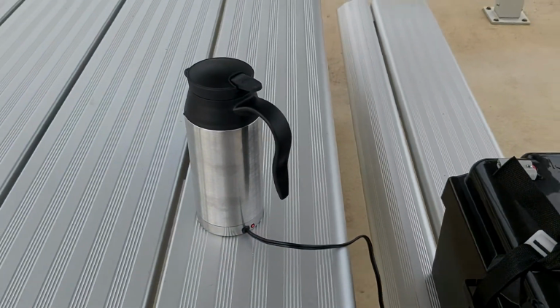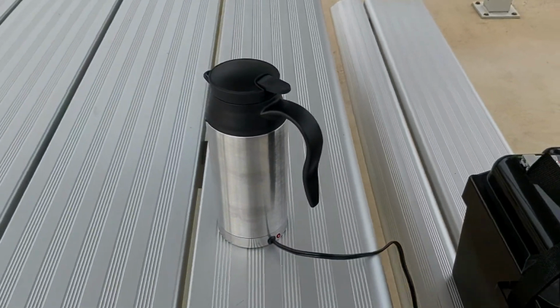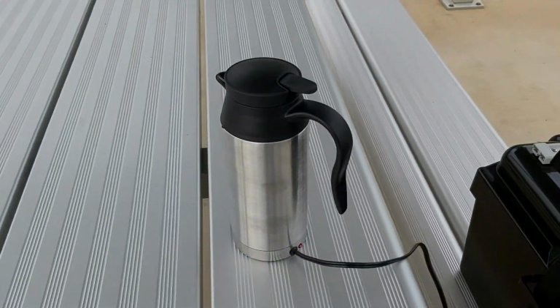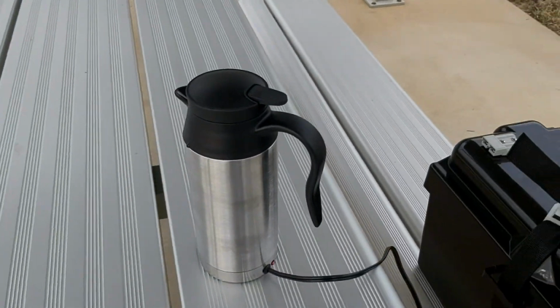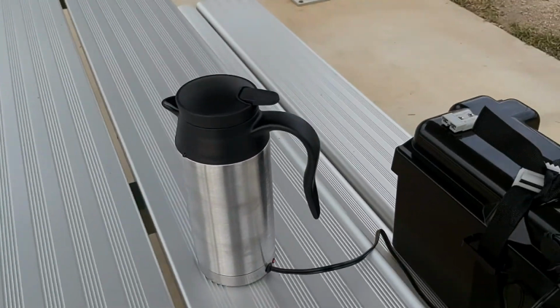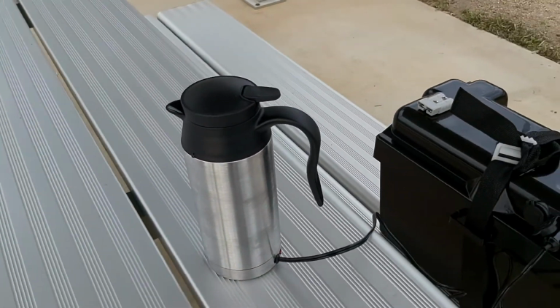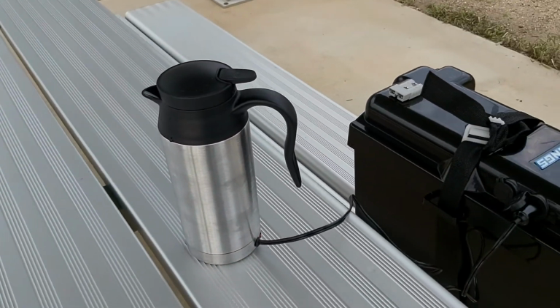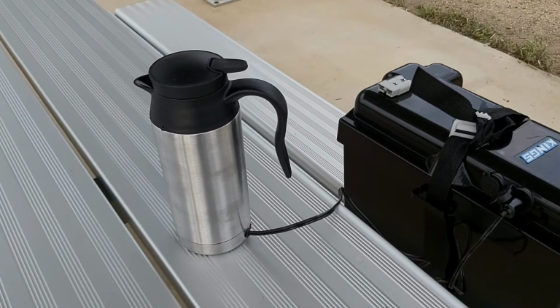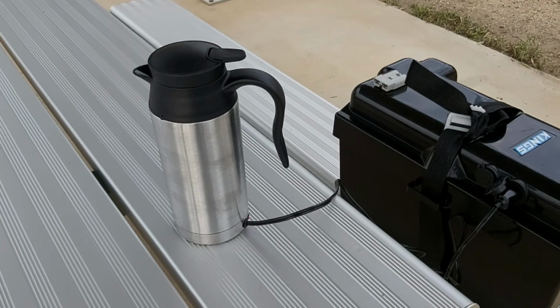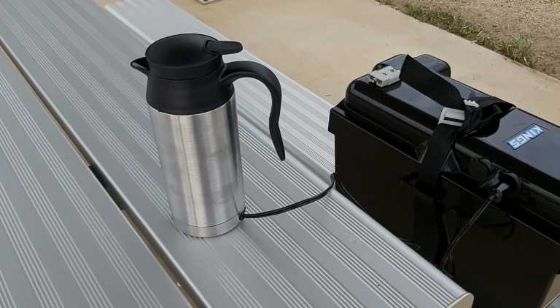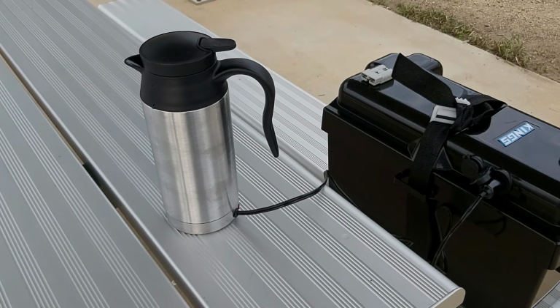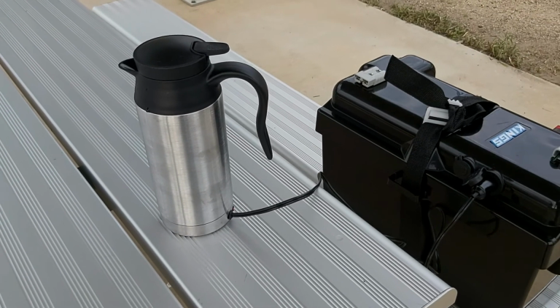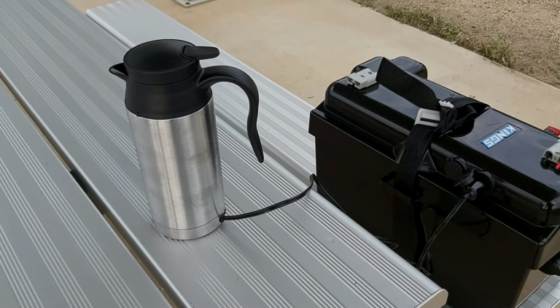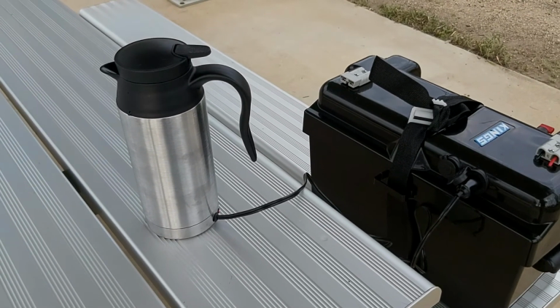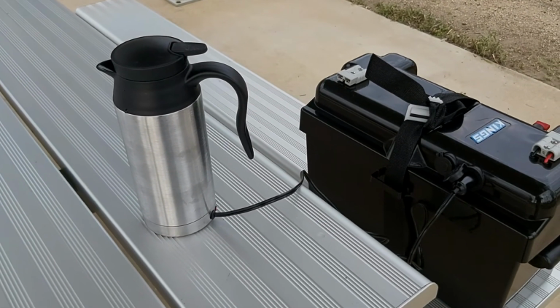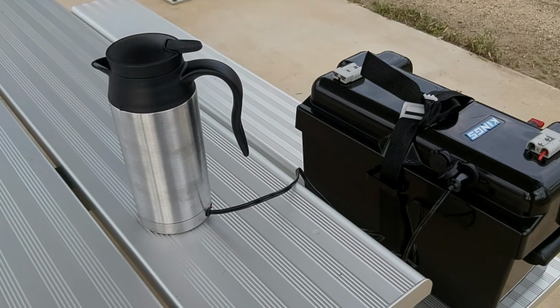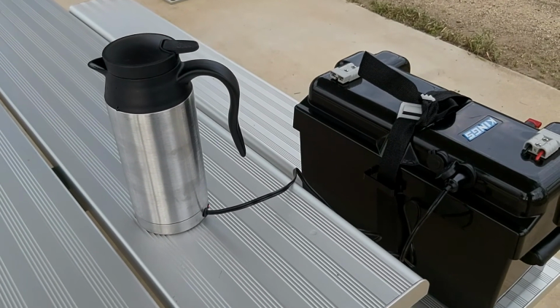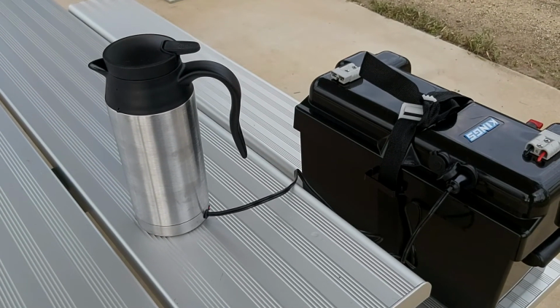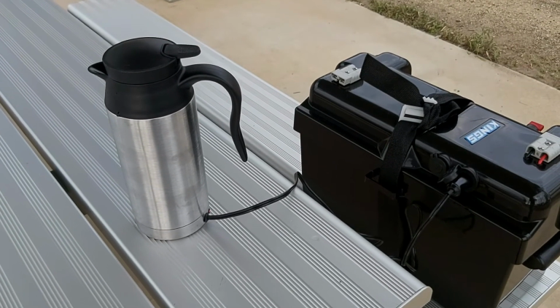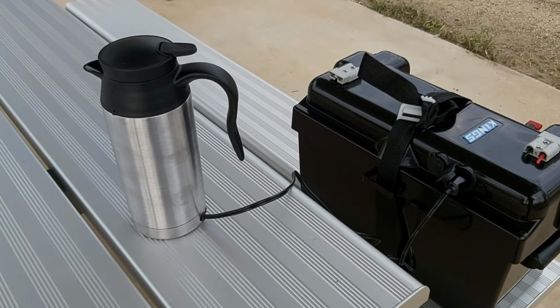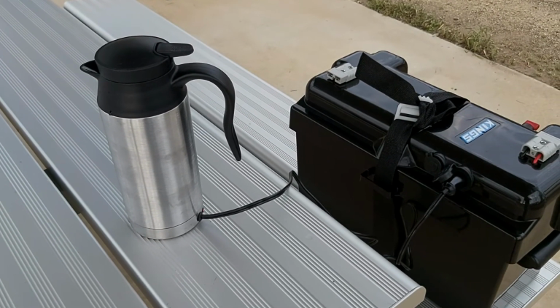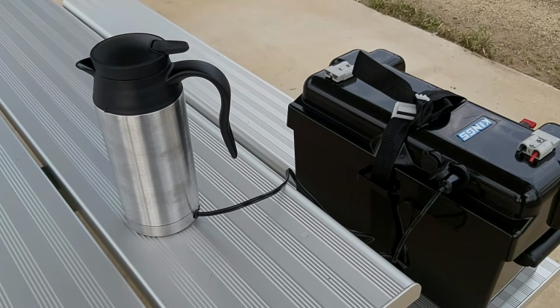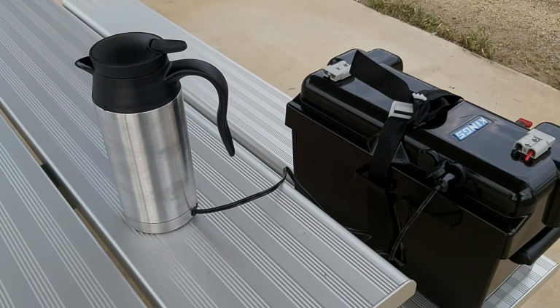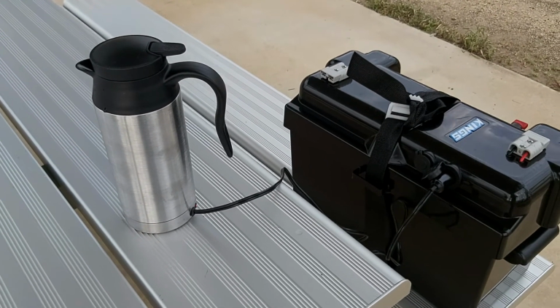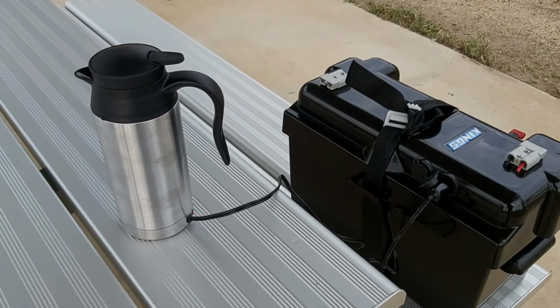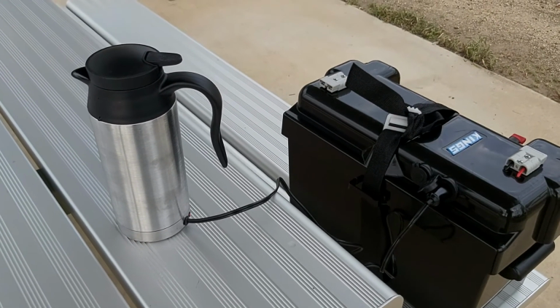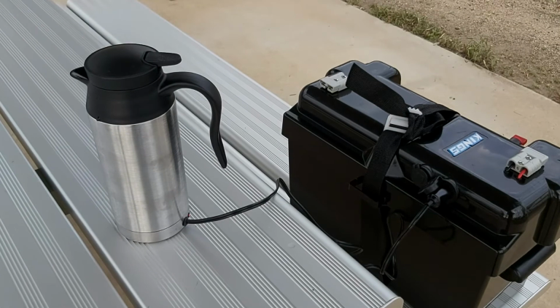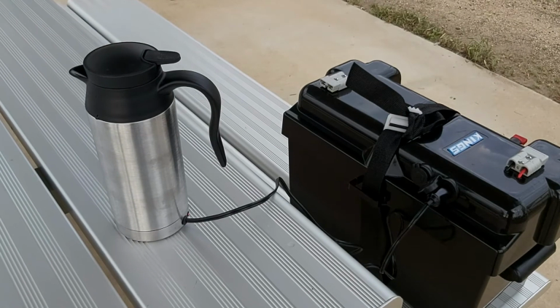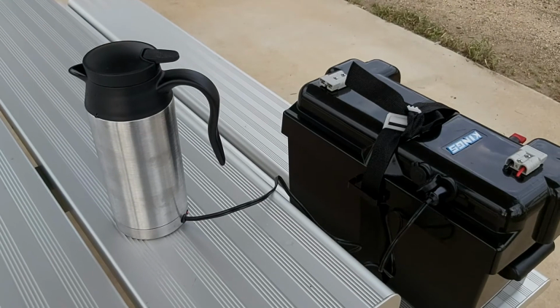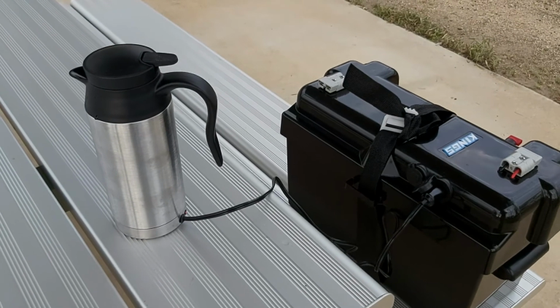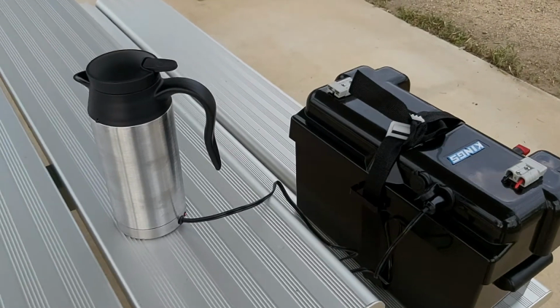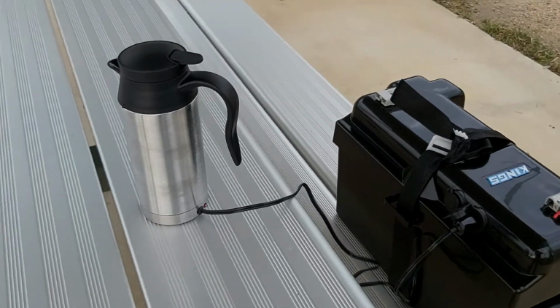And our little mobile hot water jug, which we bought off eBay — how good is that! I'm about to have a cuppa. I like me cuppa.